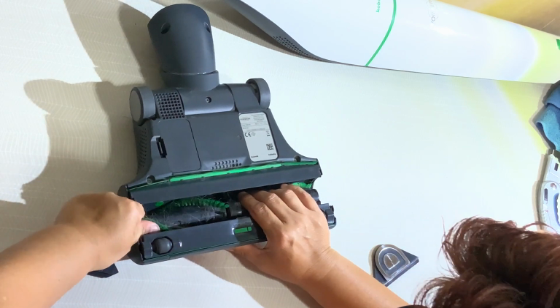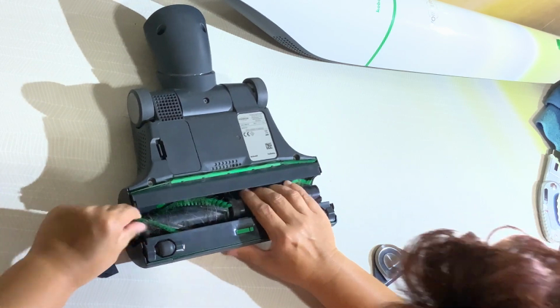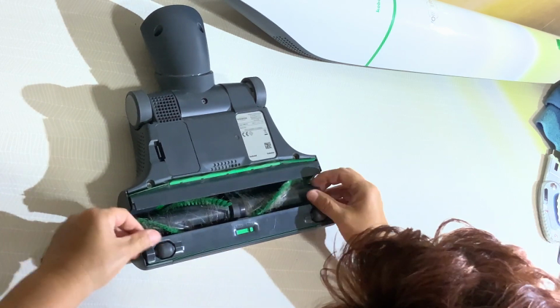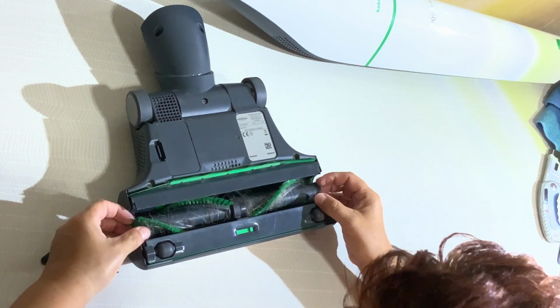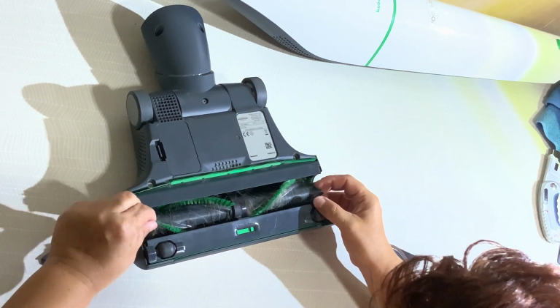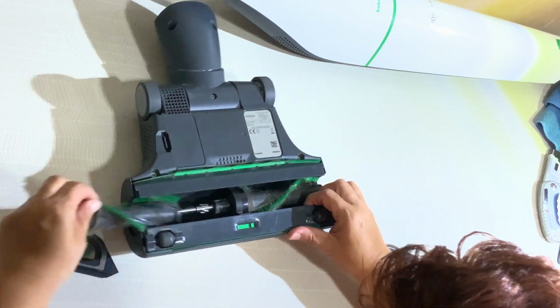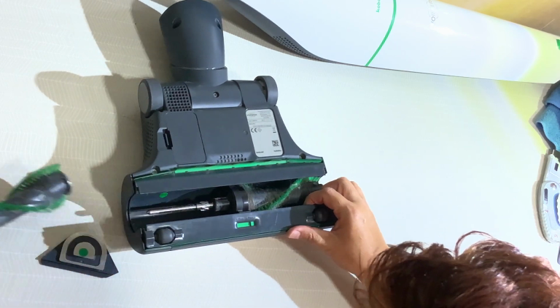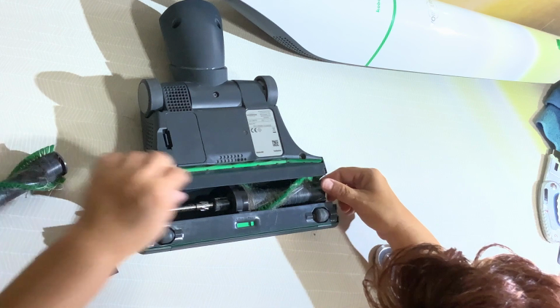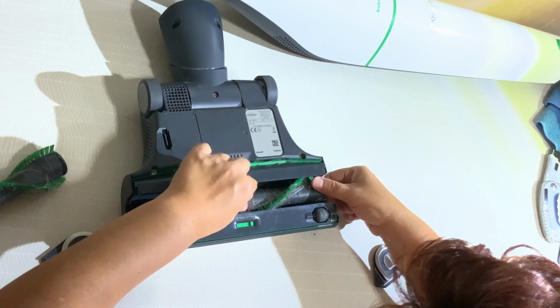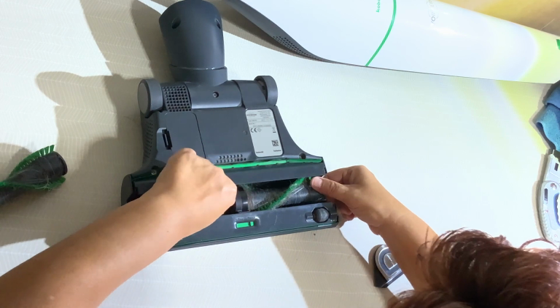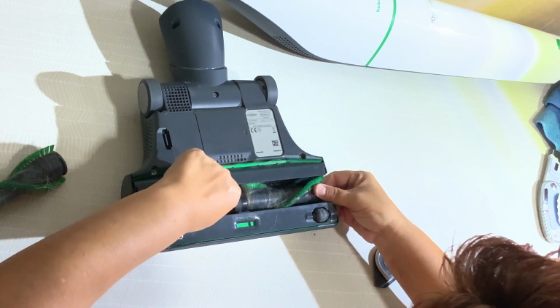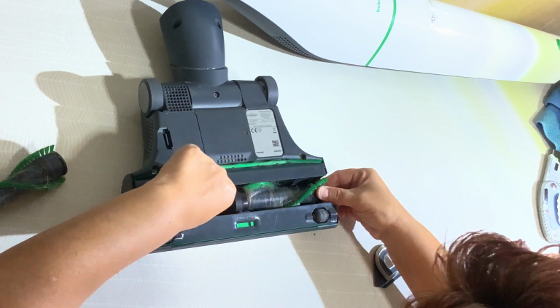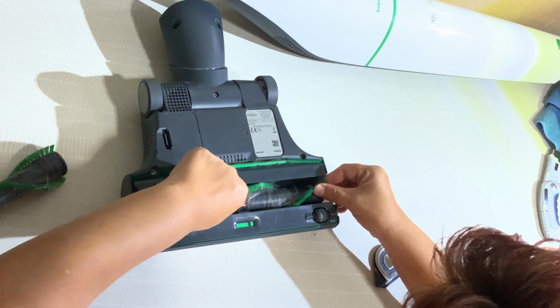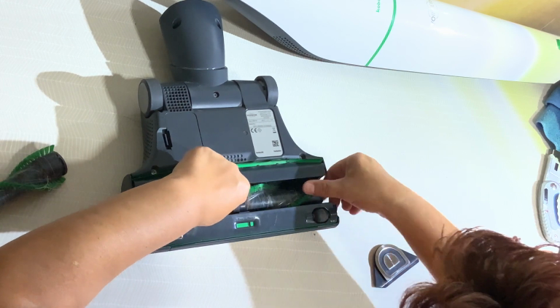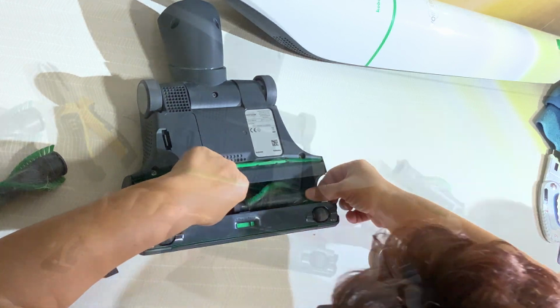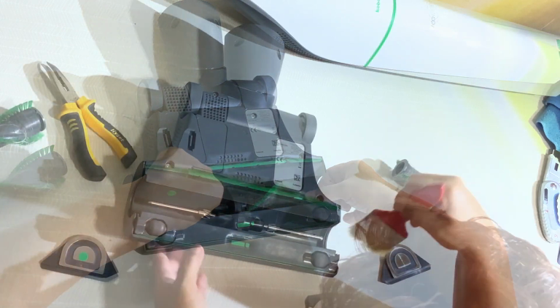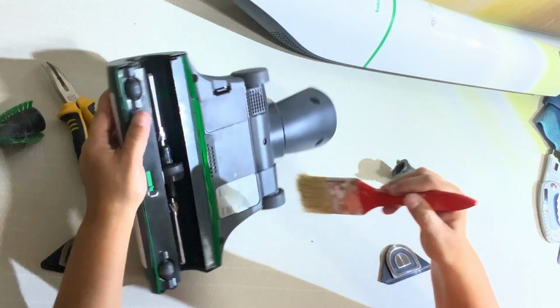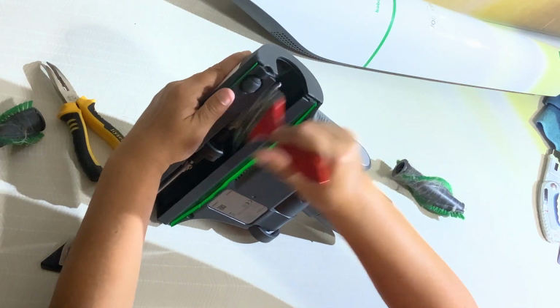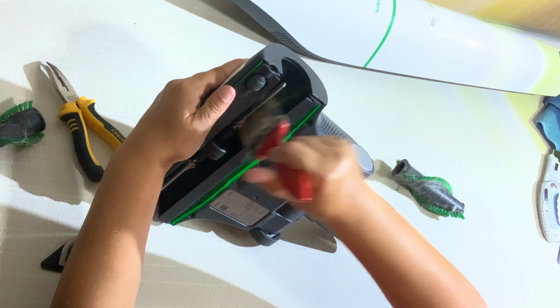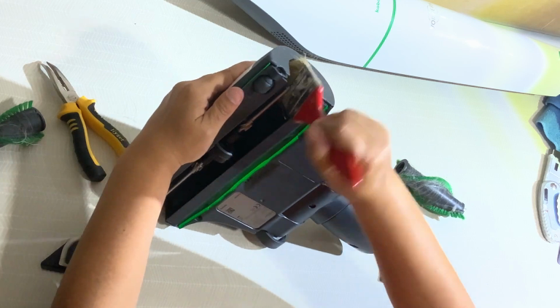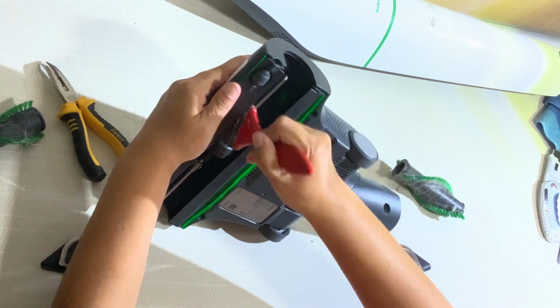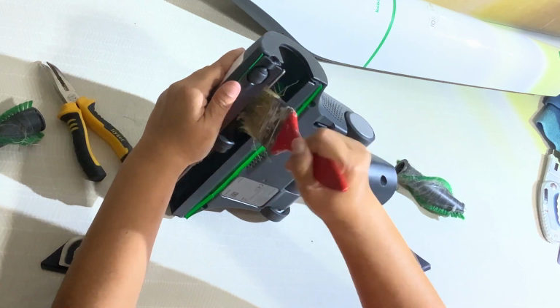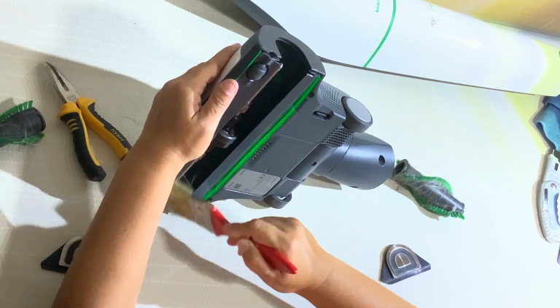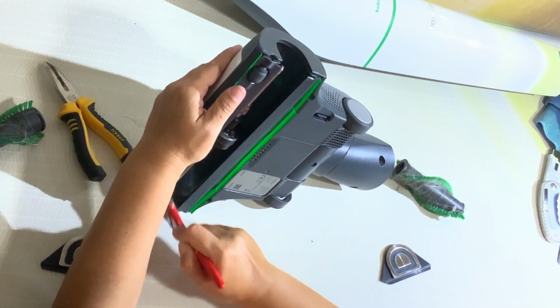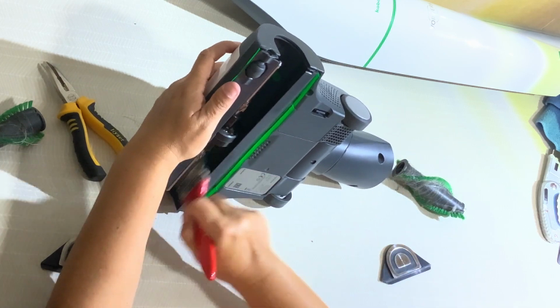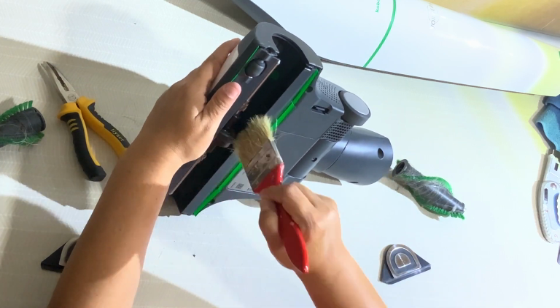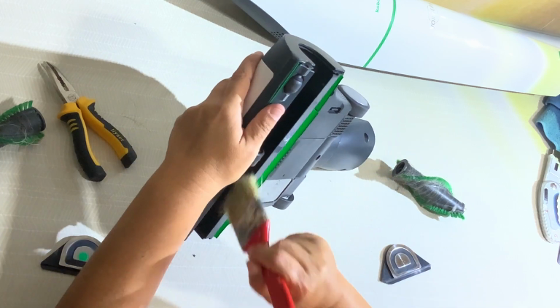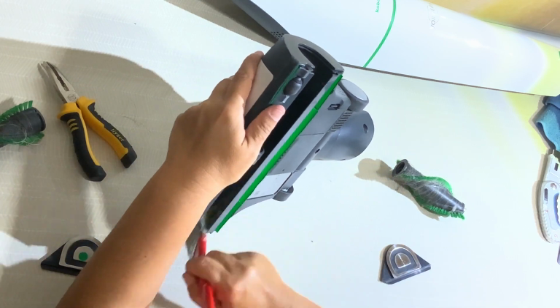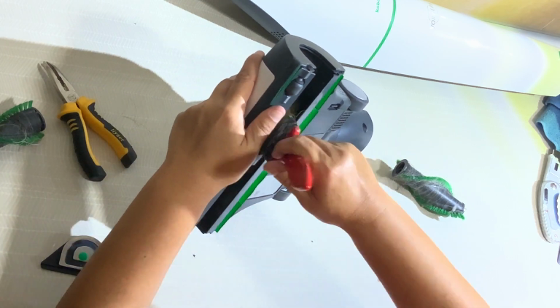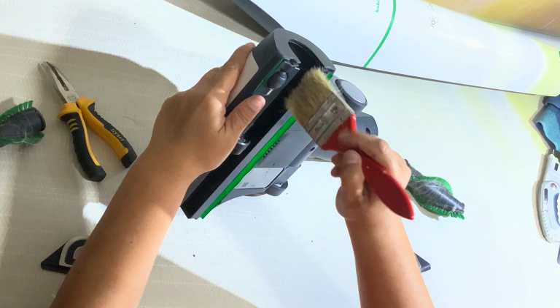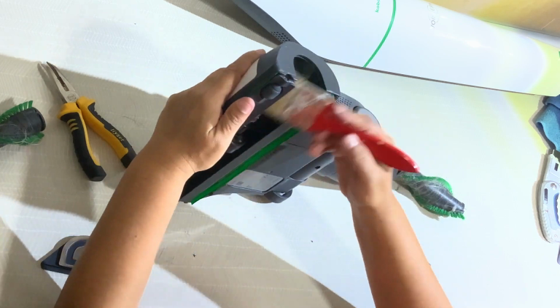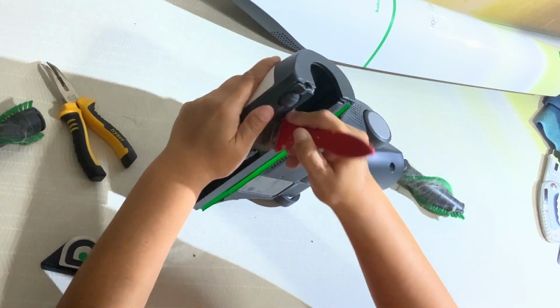Let me show you the other one. Sometimes we have to put back the one that you just removed in order to have enough force. It's only with the hand — don't use any tool.